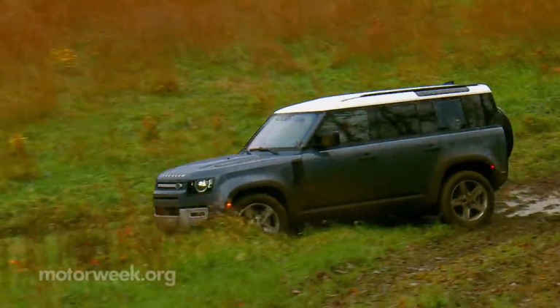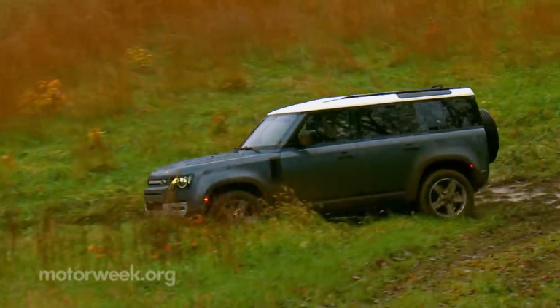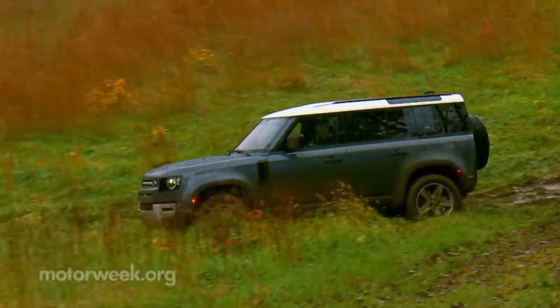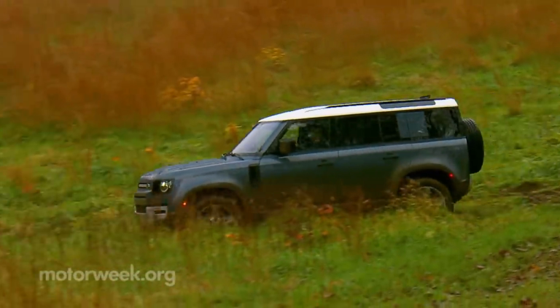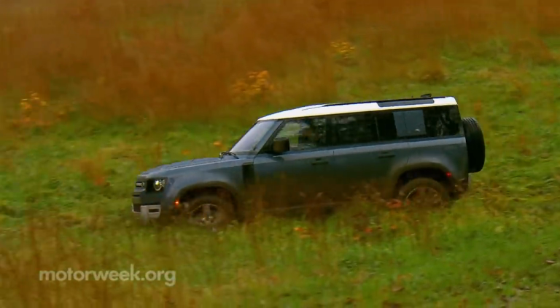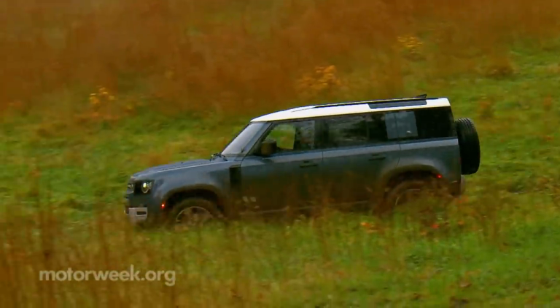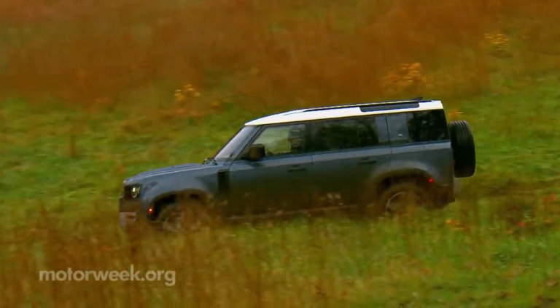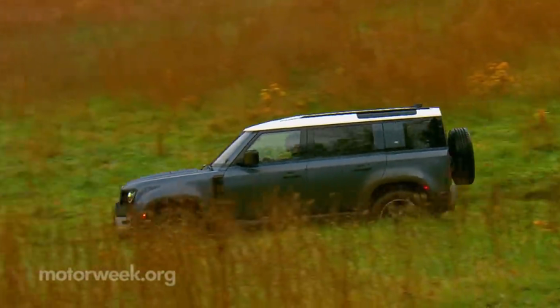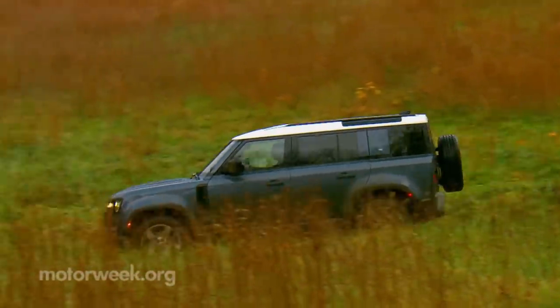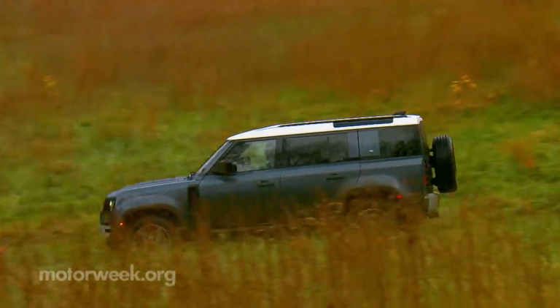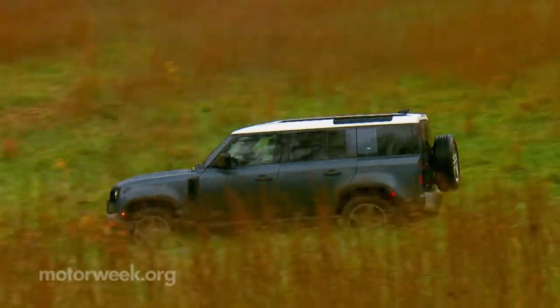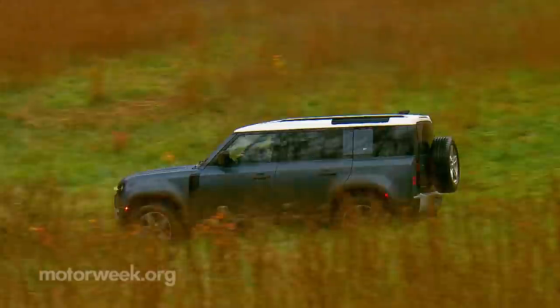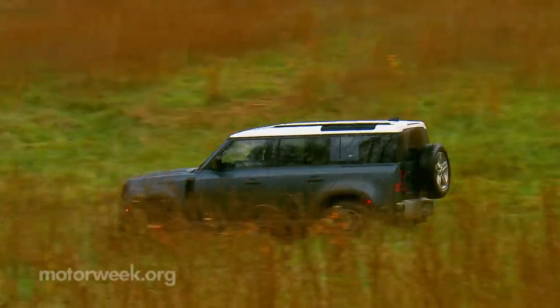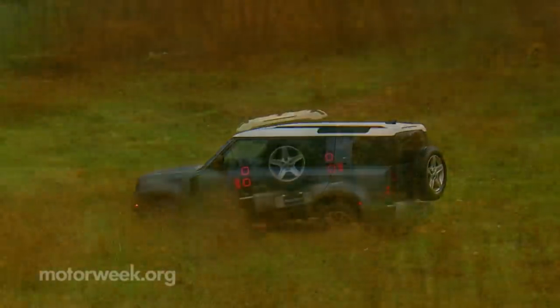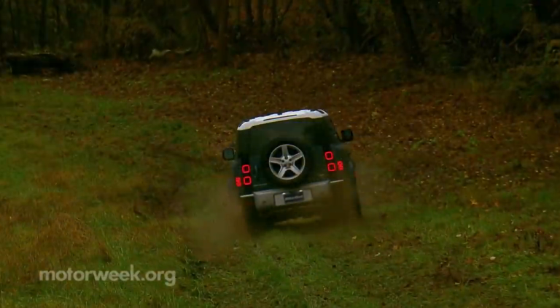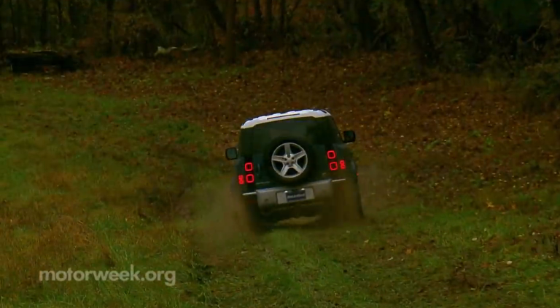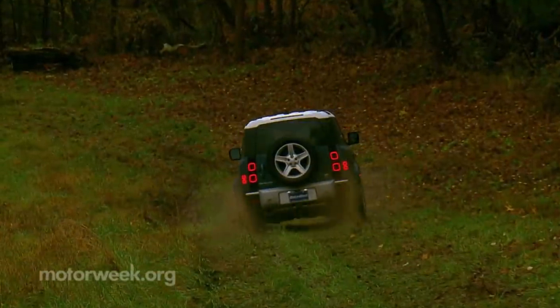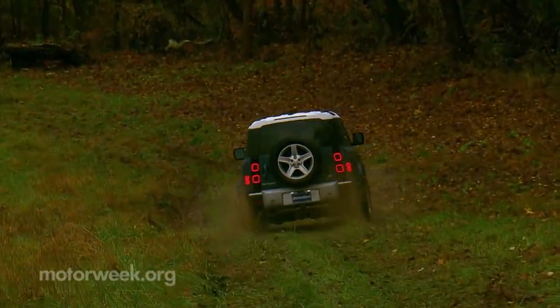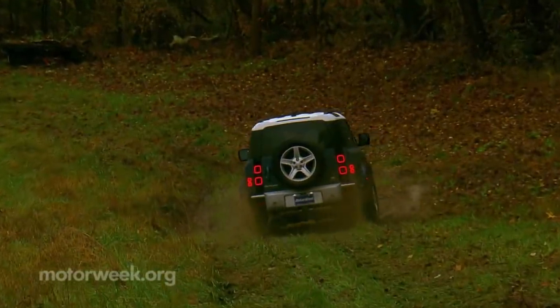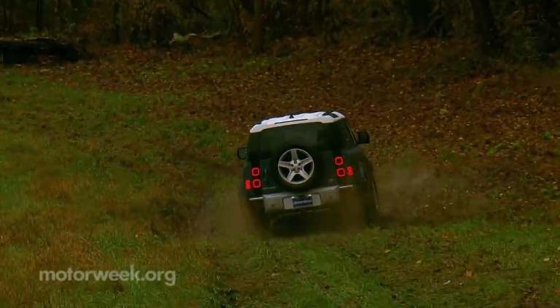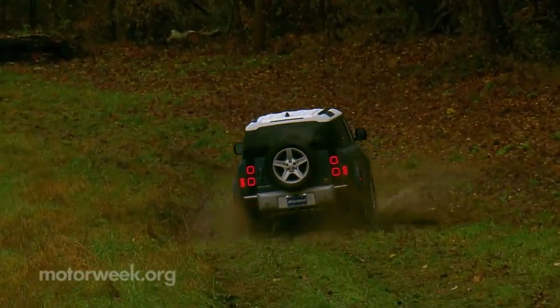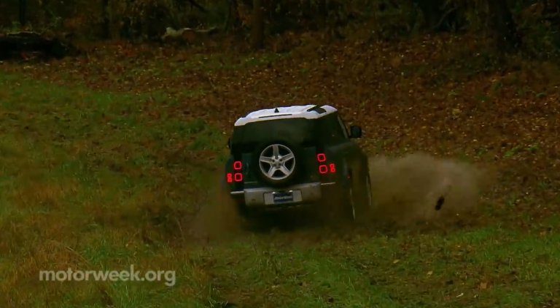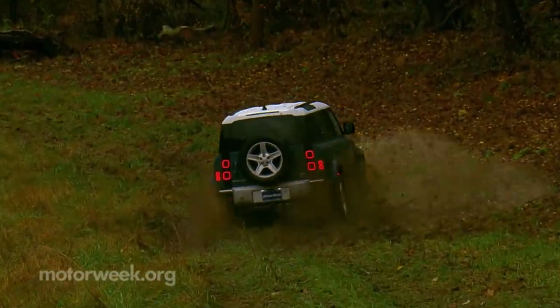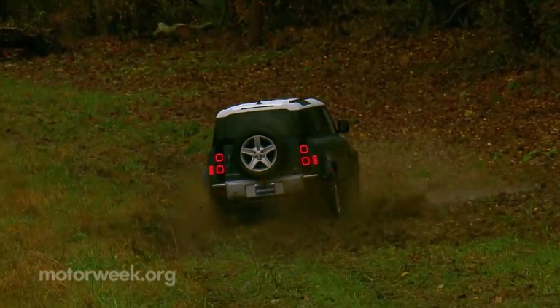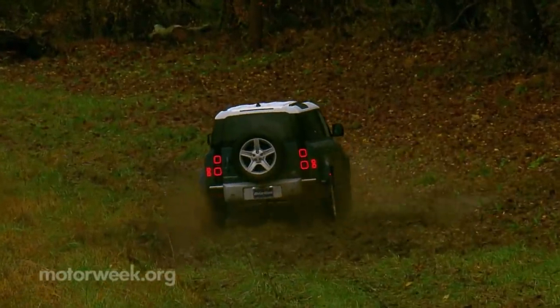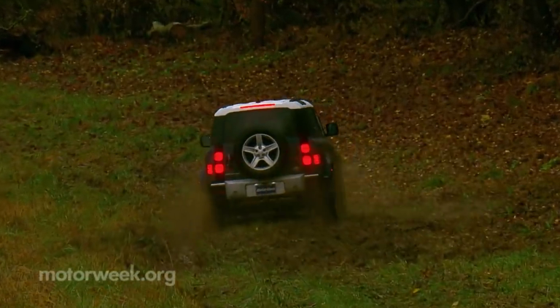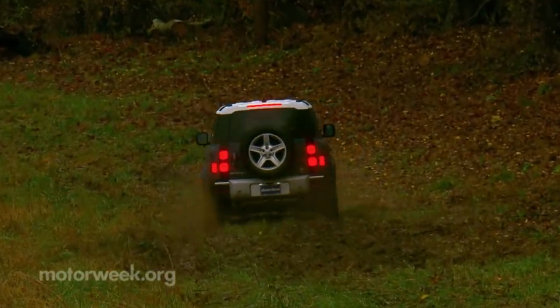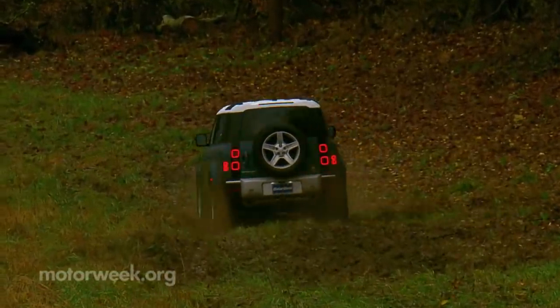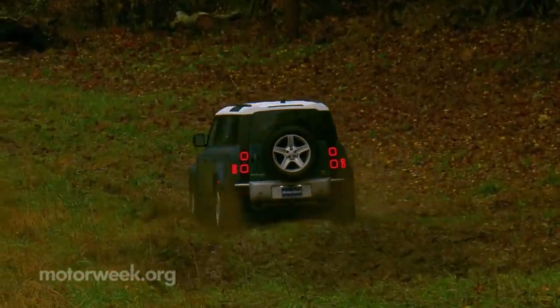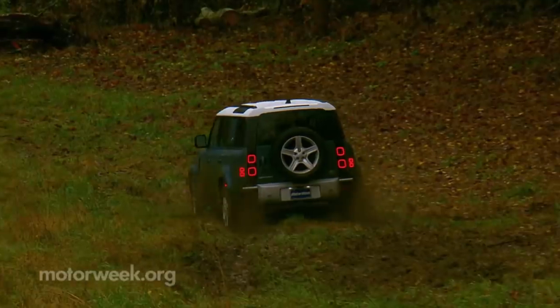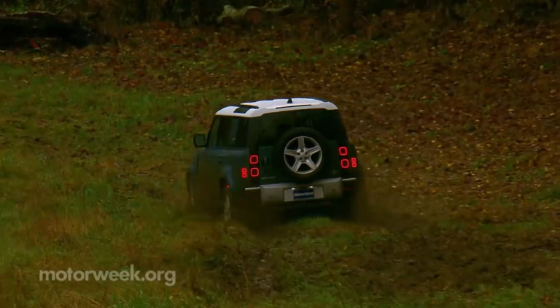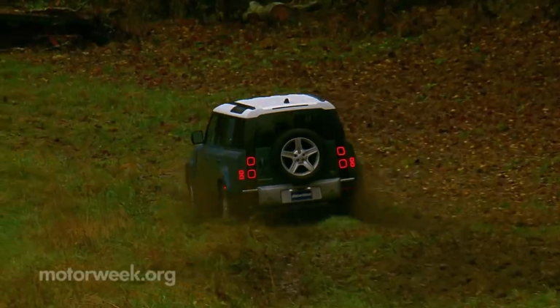Our tester's 20-inch tires struggled a bit for grip in the sloppiest mud, yet the Defender never got us stuck or even lost momentum really.